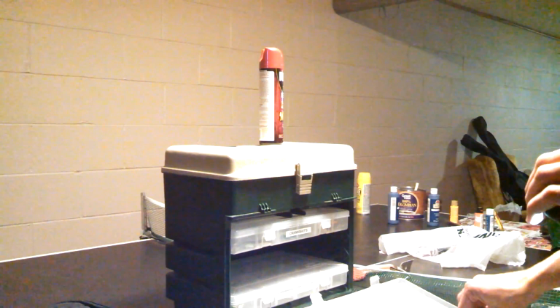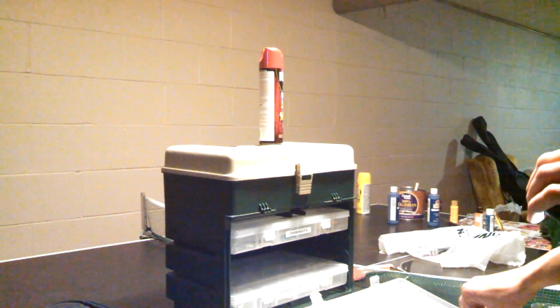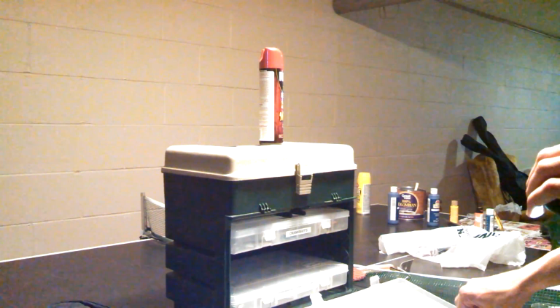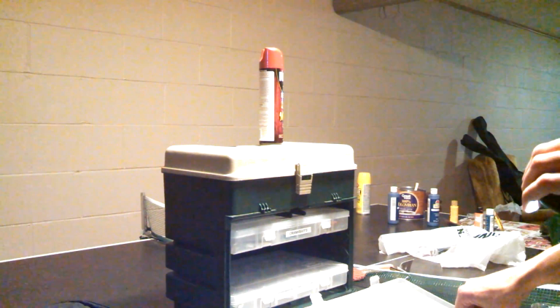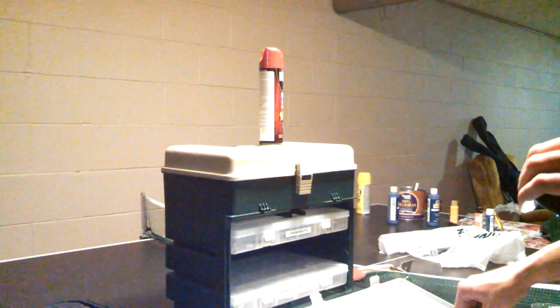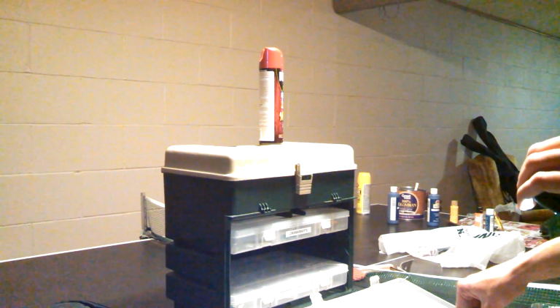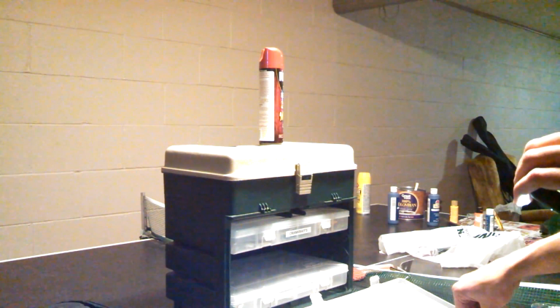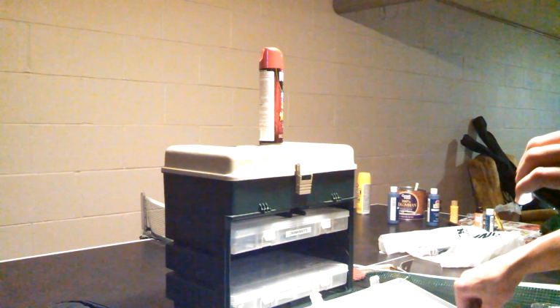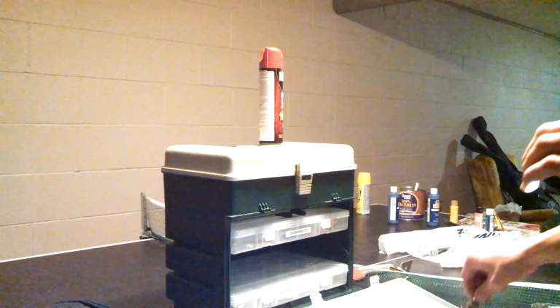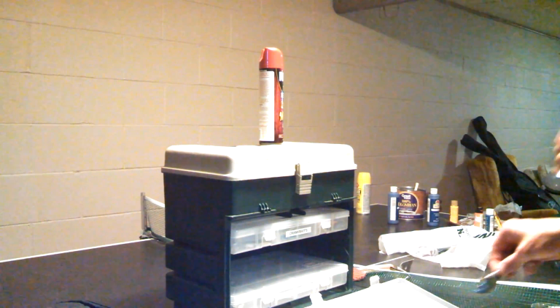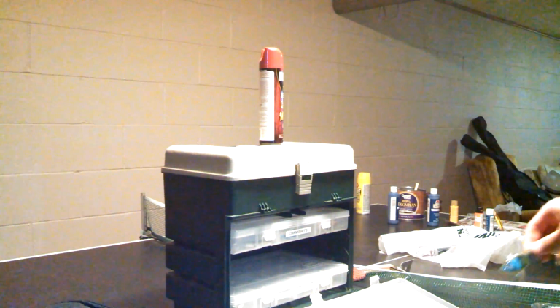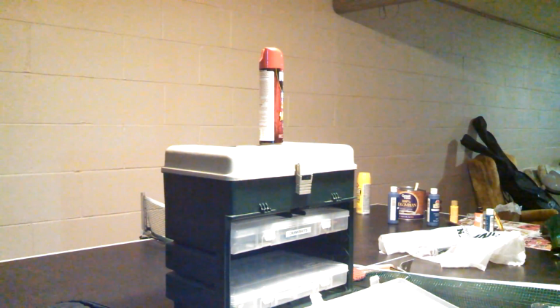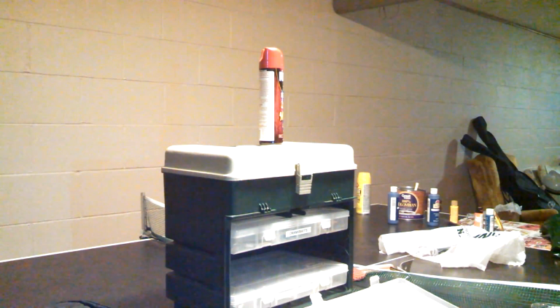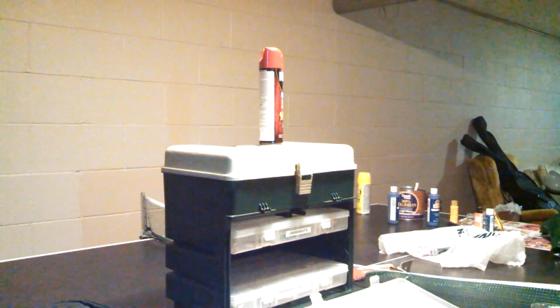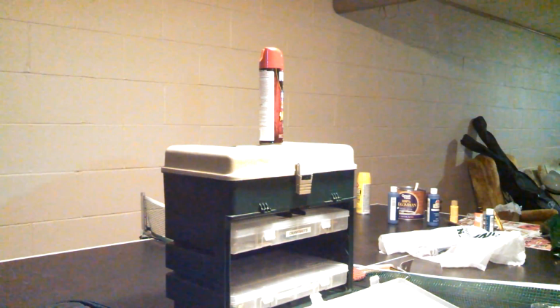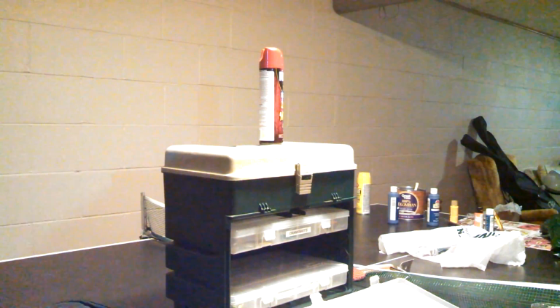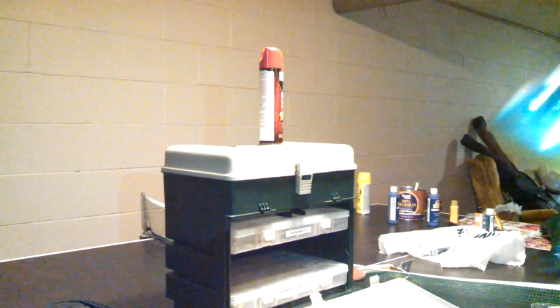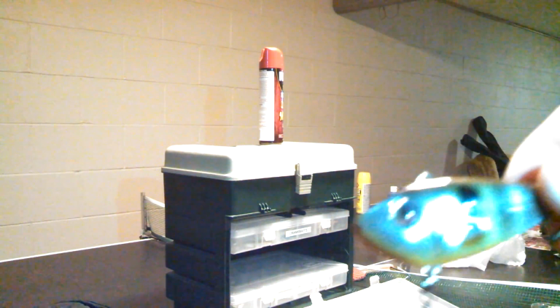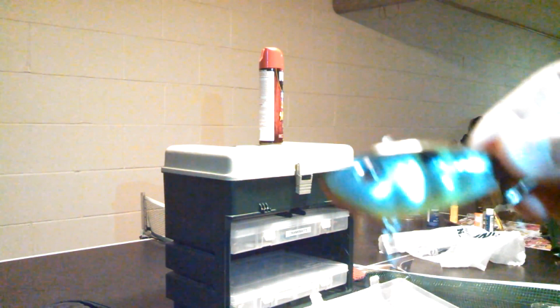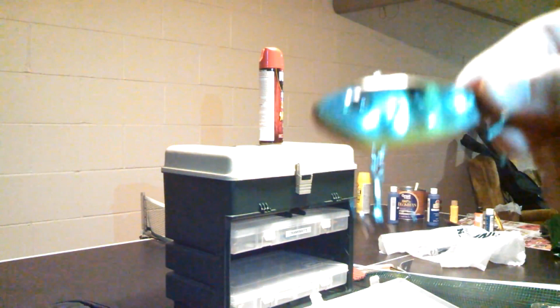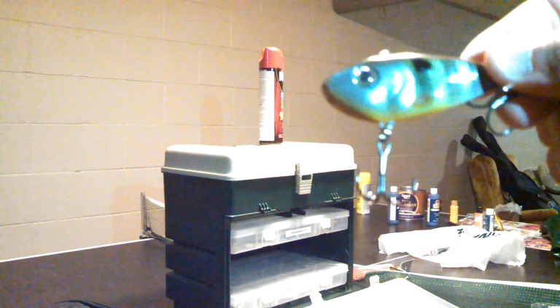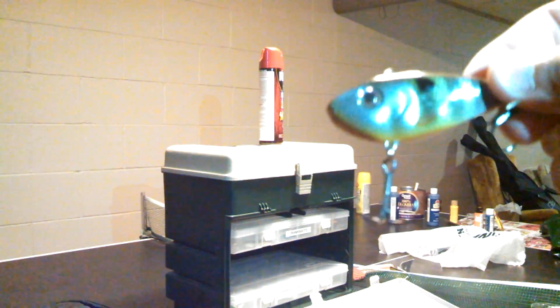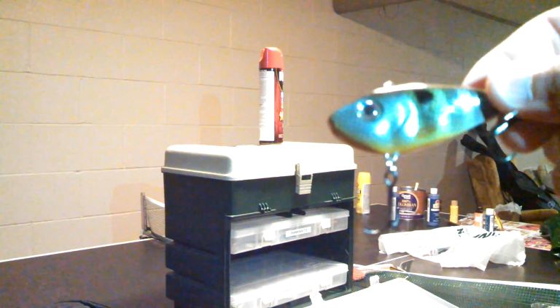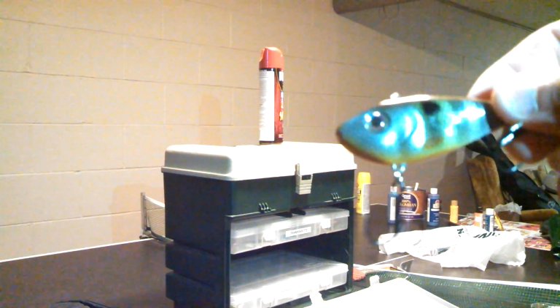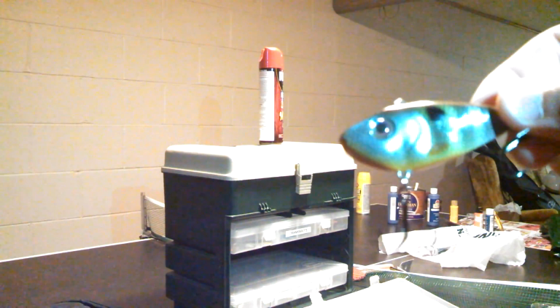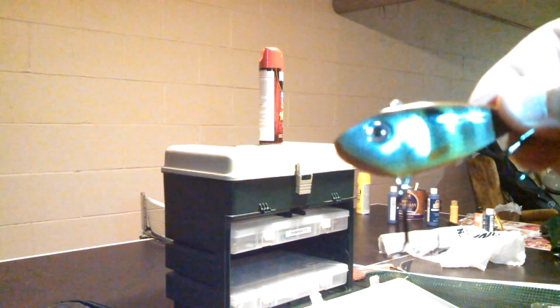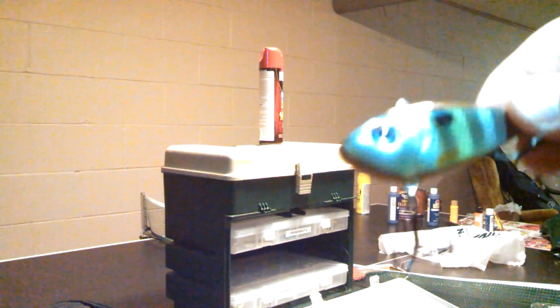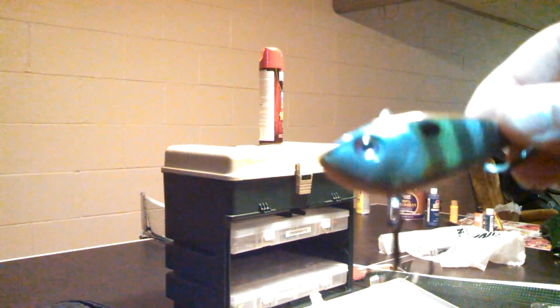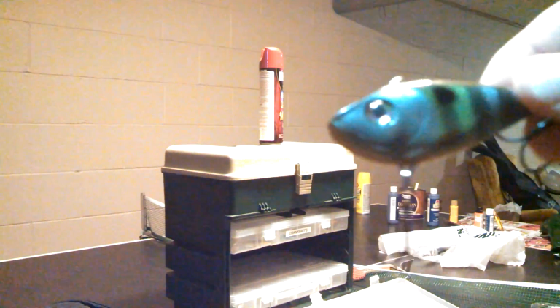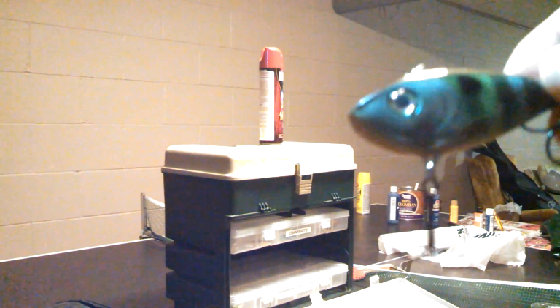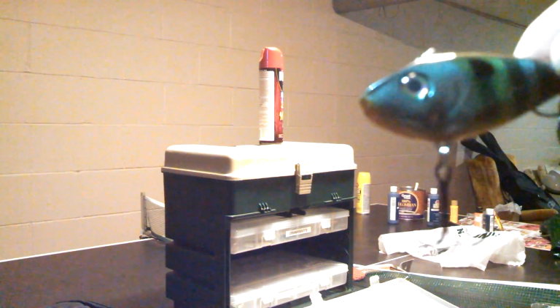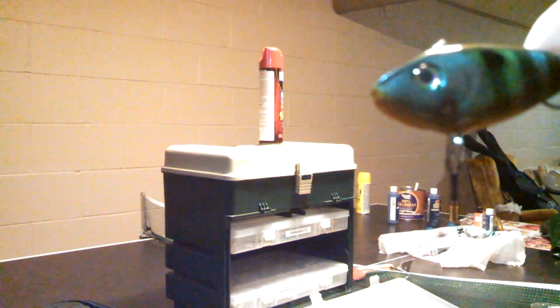Alright guys, thanks for coming to another episode. Today we're going to do my top four lipless crankbaits. So let's get started.